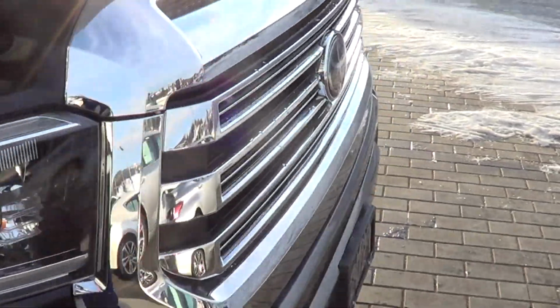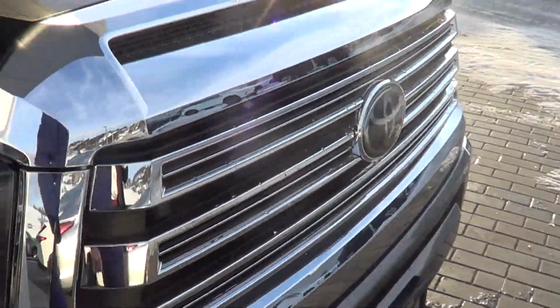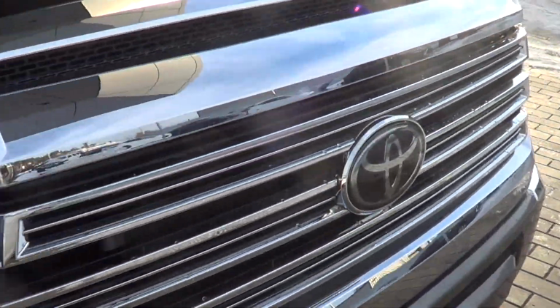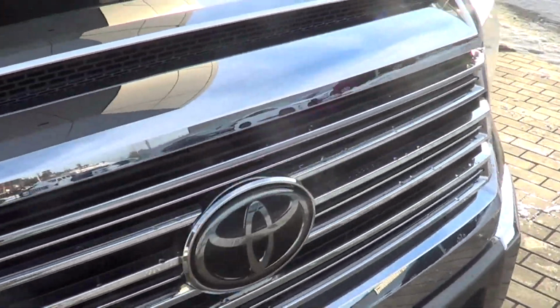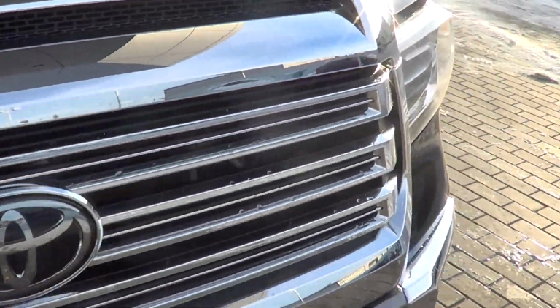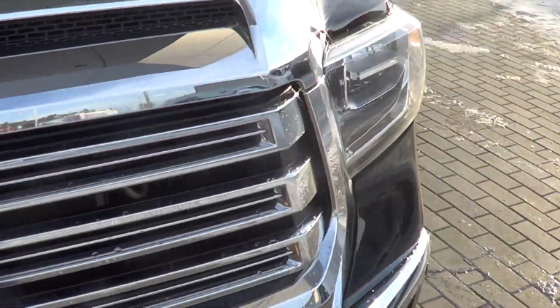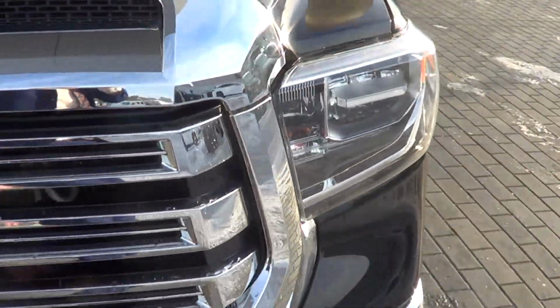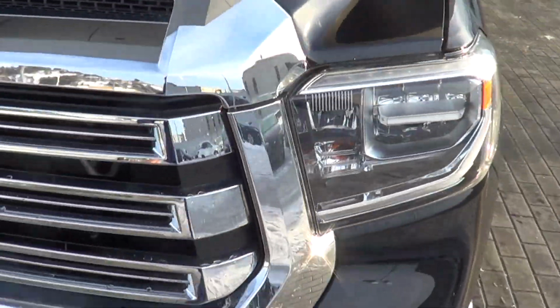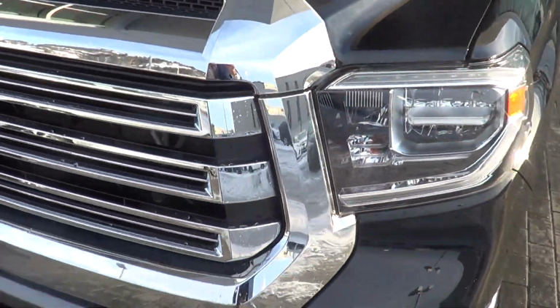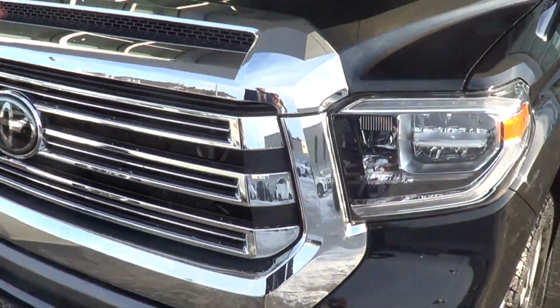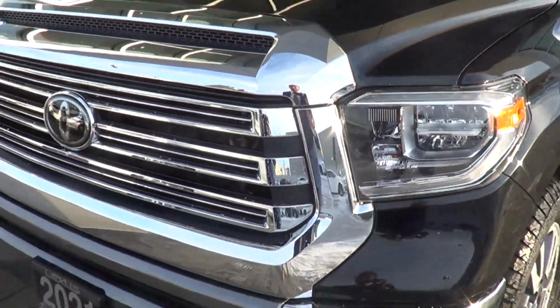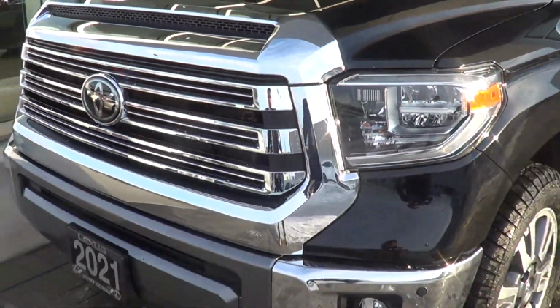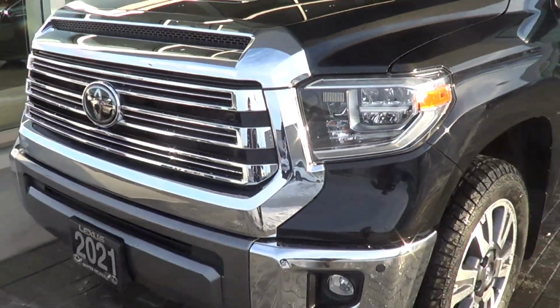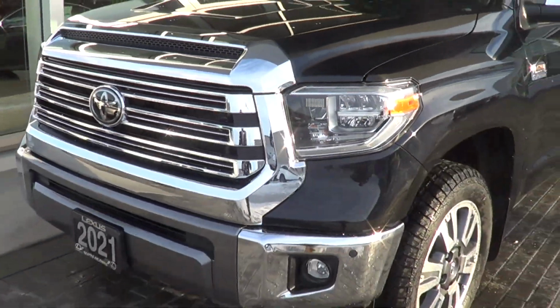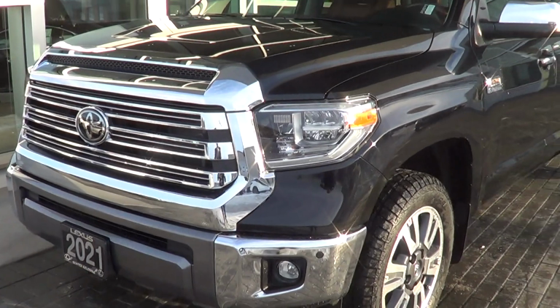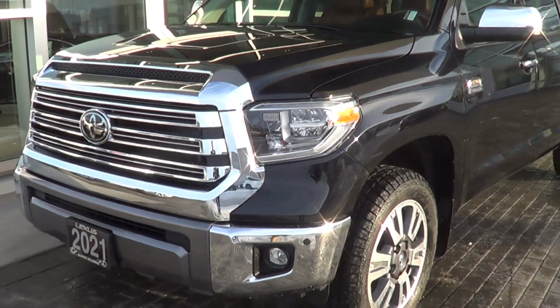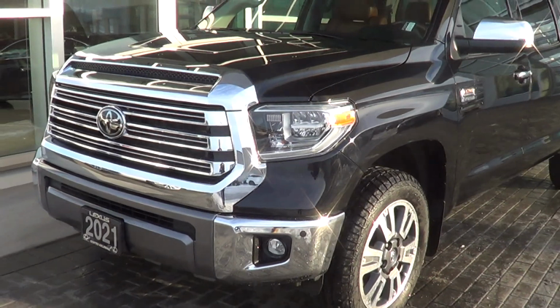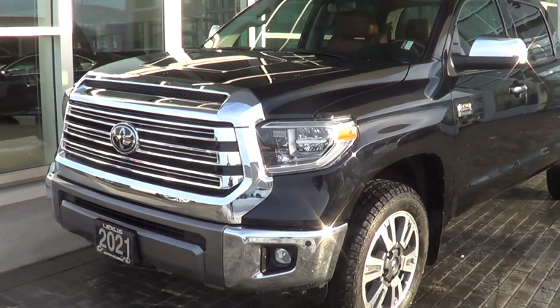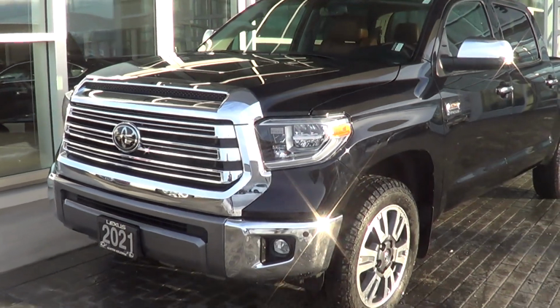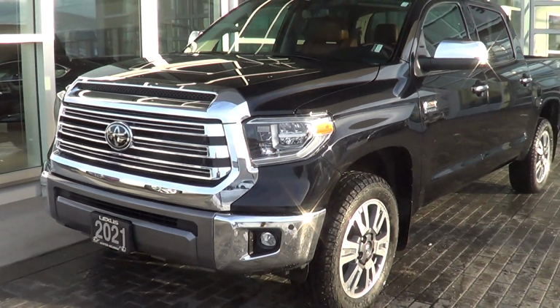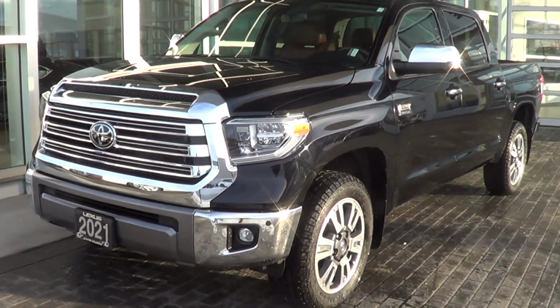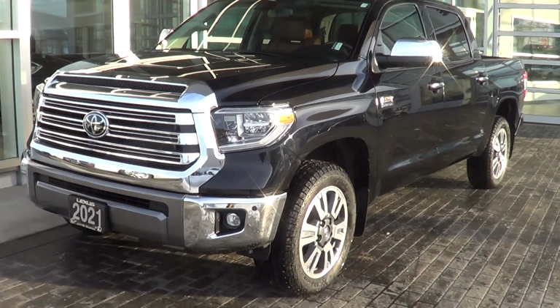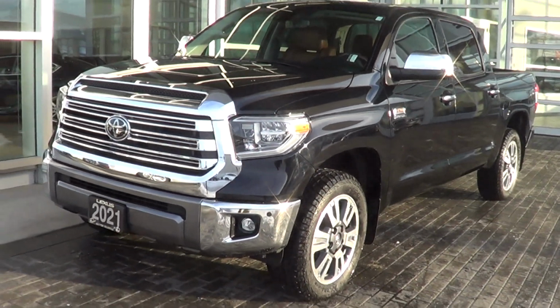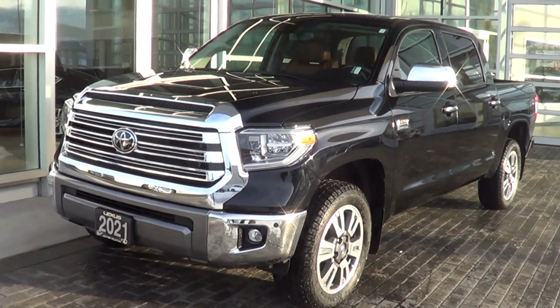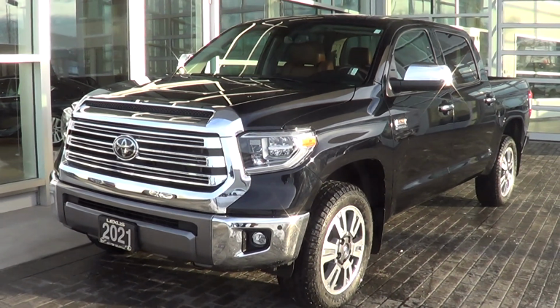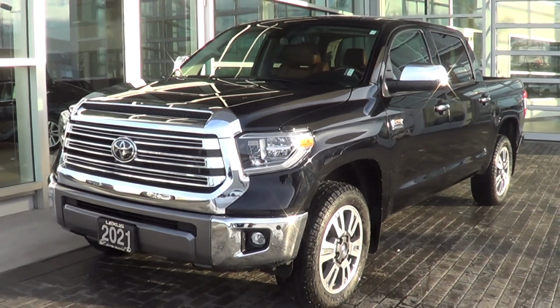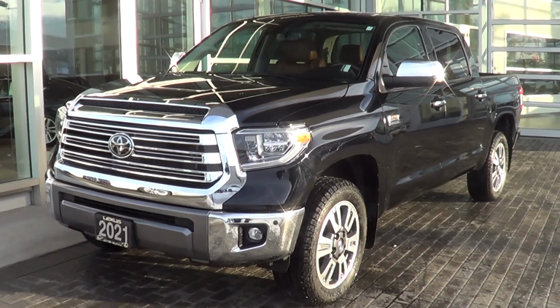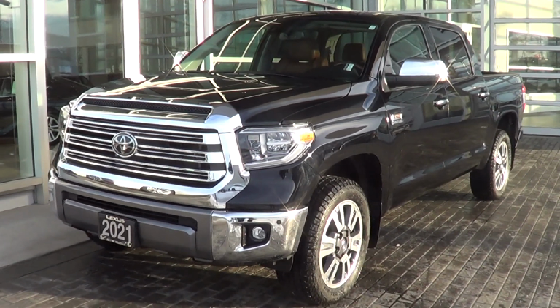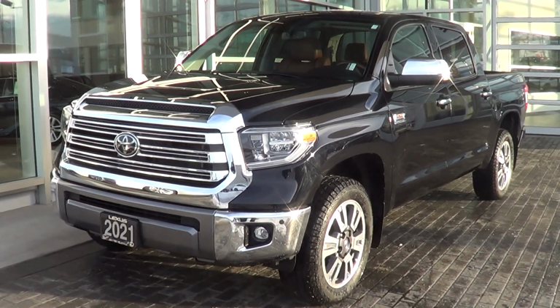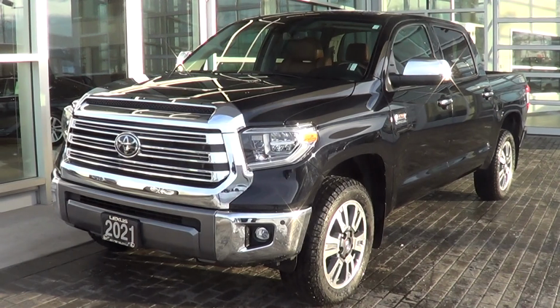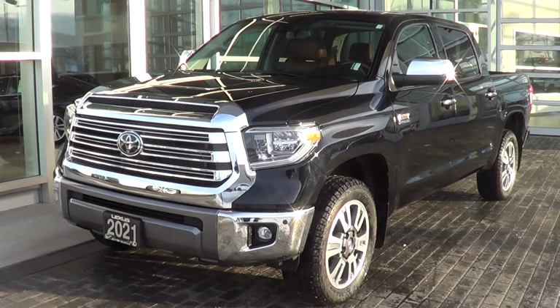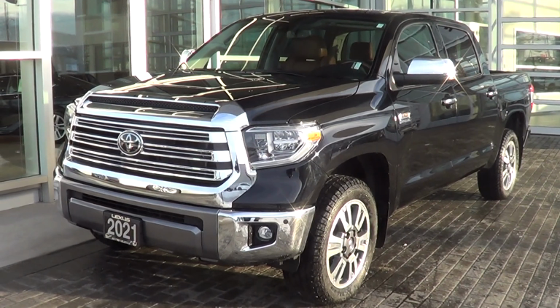Anyways, Dave, thanks so much for taking the time to view the video. Hope the video put some reassurance in your mind about the condition of the Tundra as it's here on the lot. Really looking forward to hearing from you. Thanks so much. Bye for now.